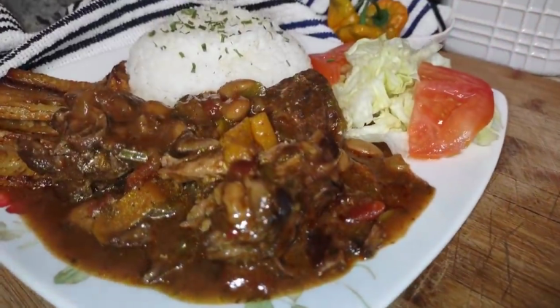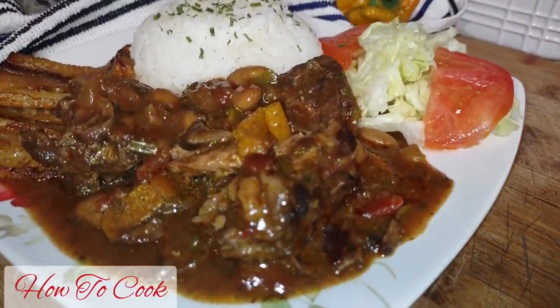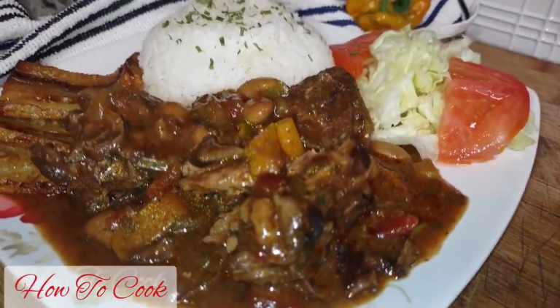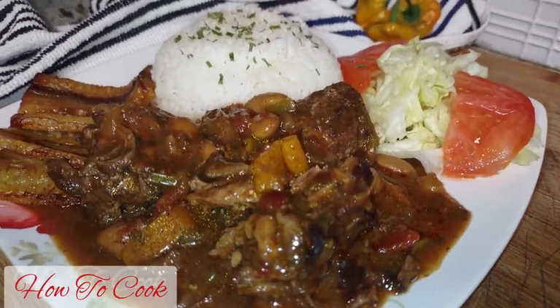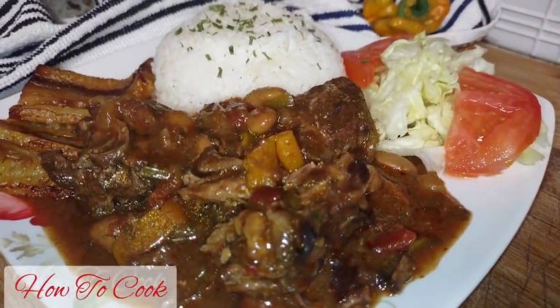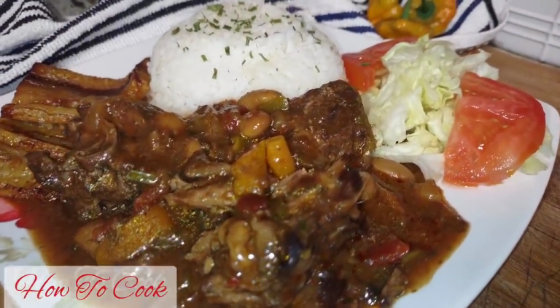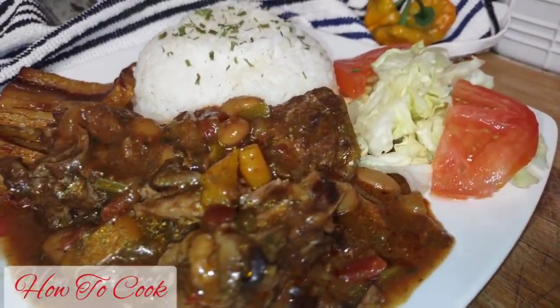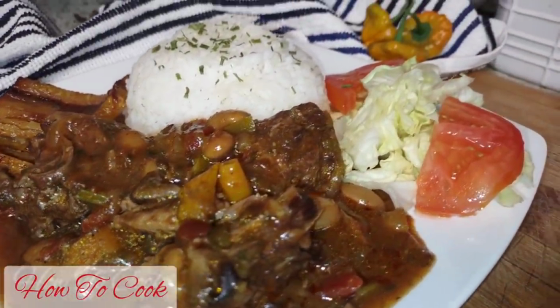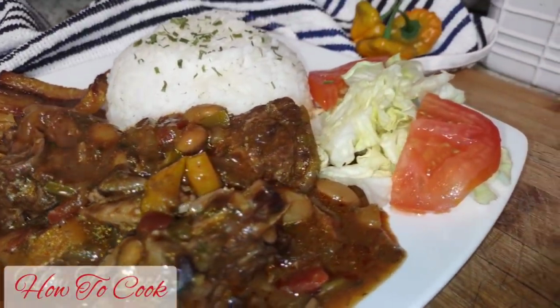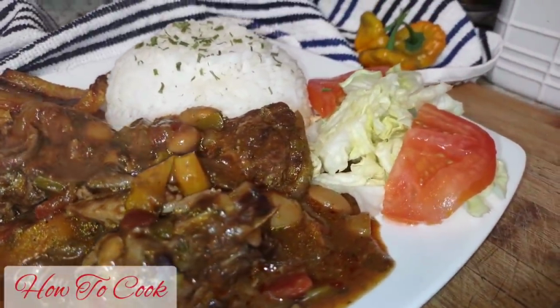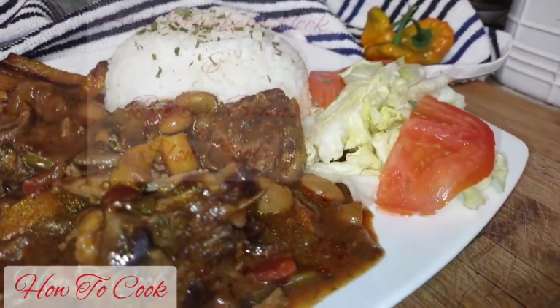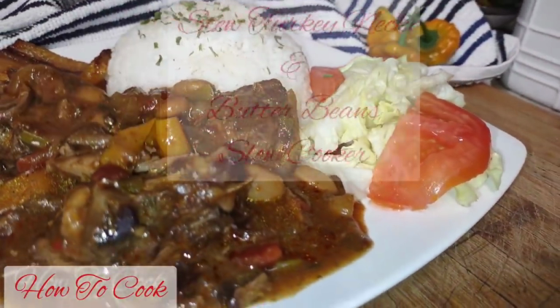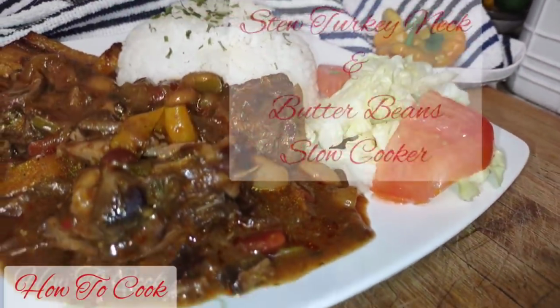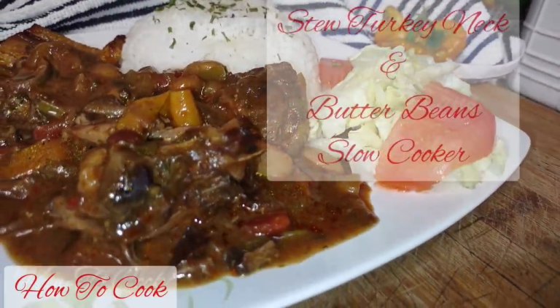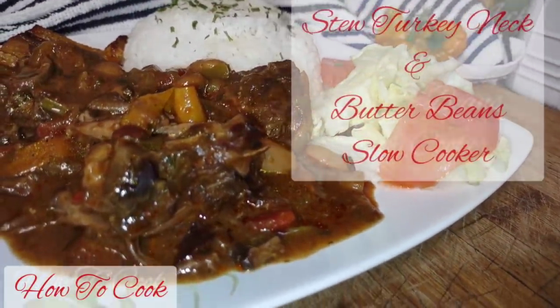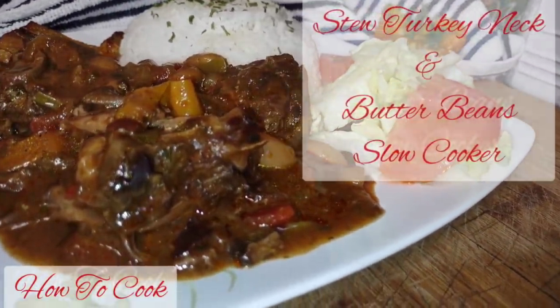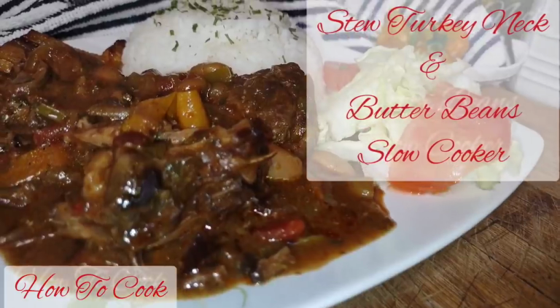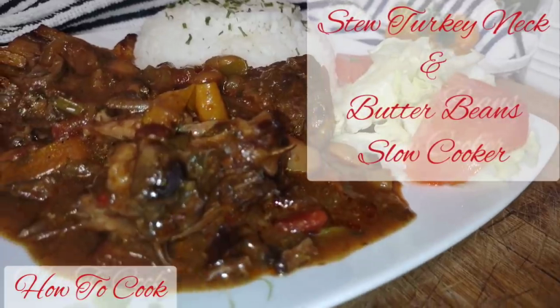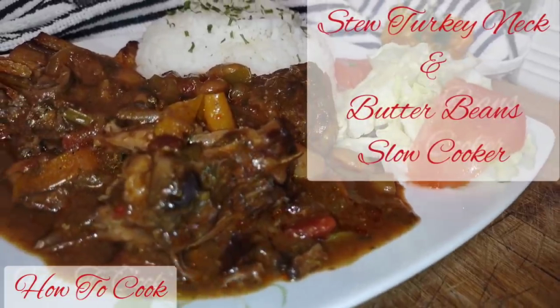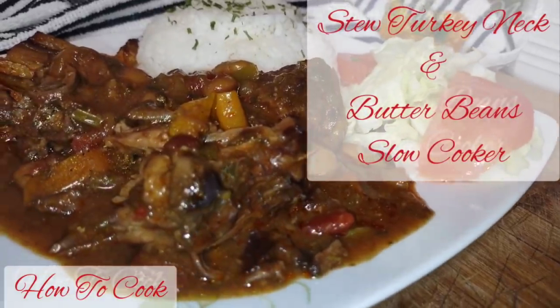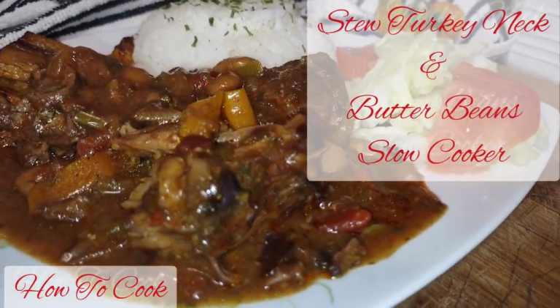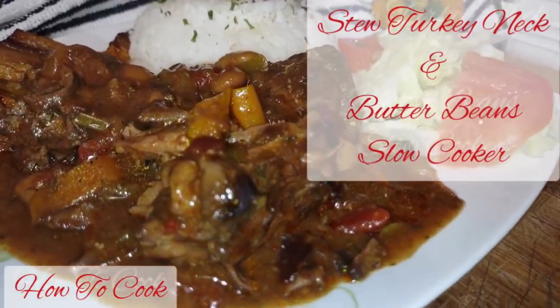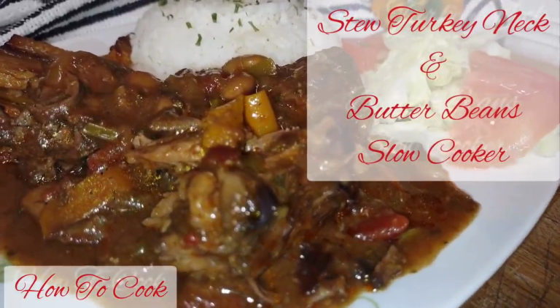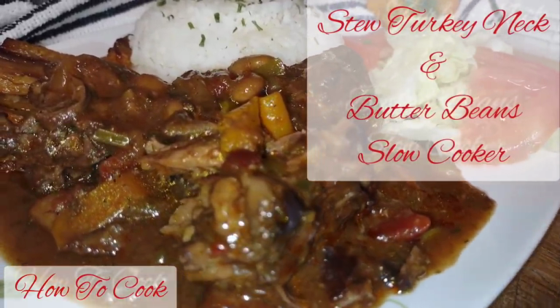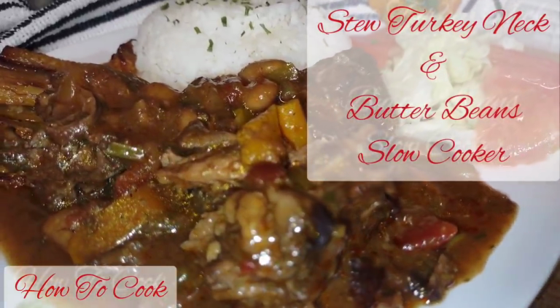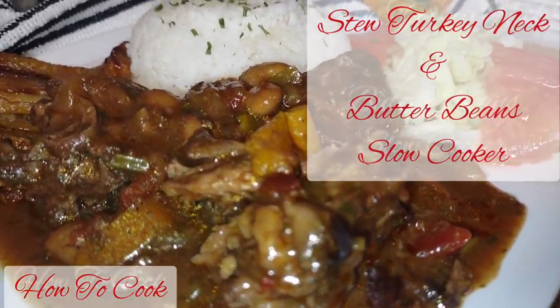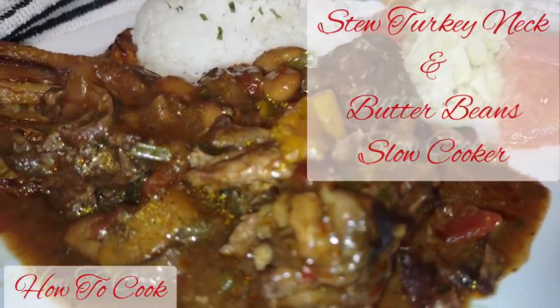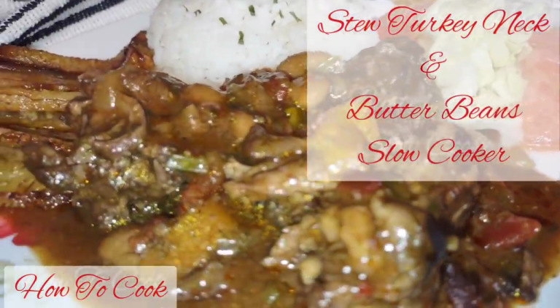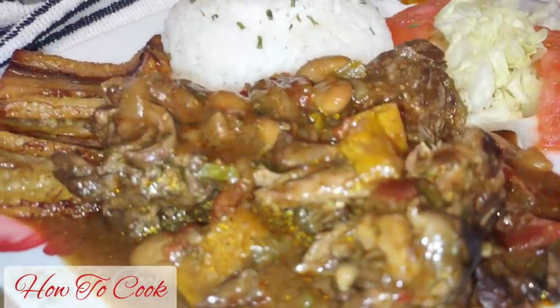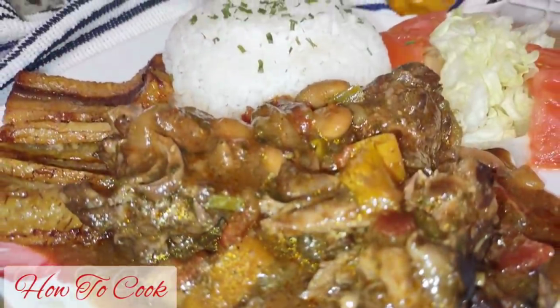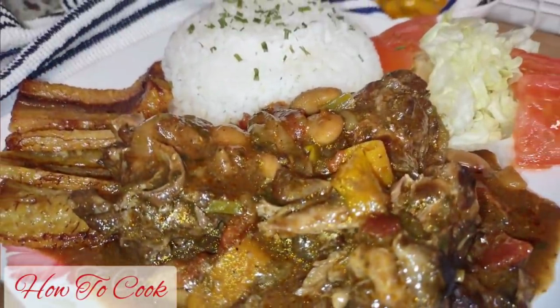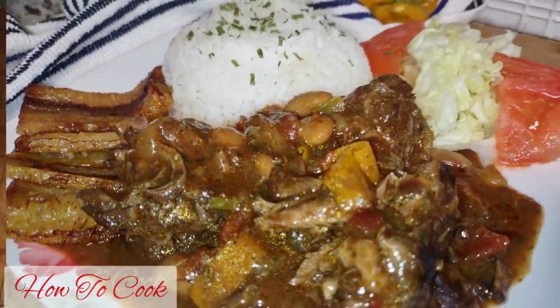What's up goodies, welcome back to your girl's channel — Enter My Kitchen, How to Cook. Today I'm going to show you how I made this turkey neck and butter bean recipe inside the slow cooker.